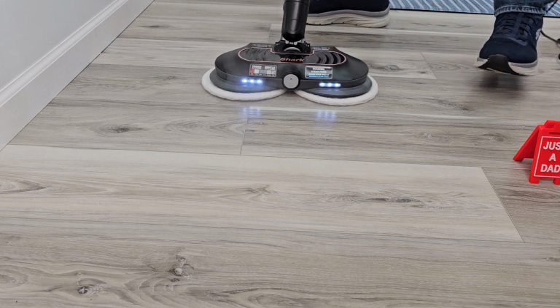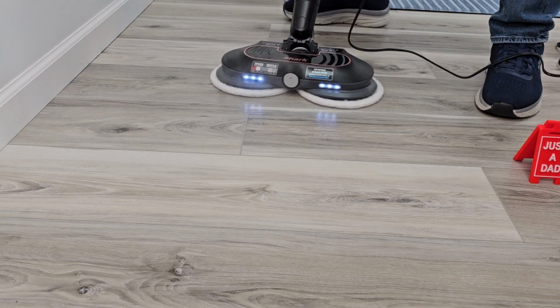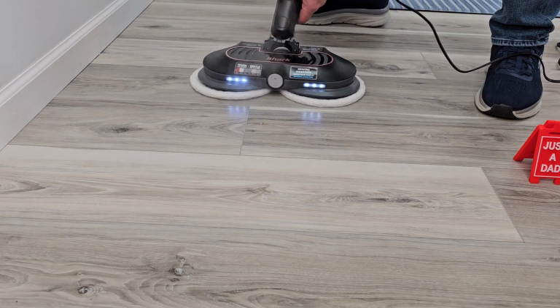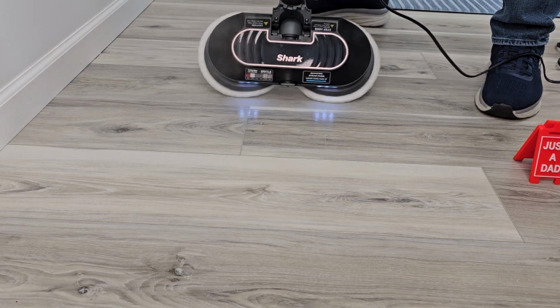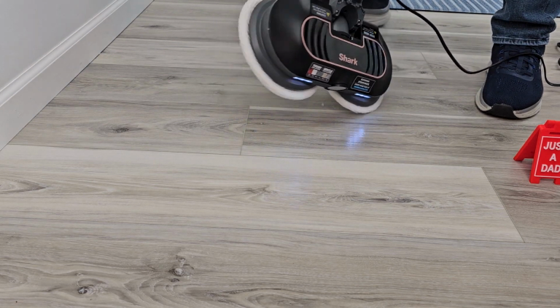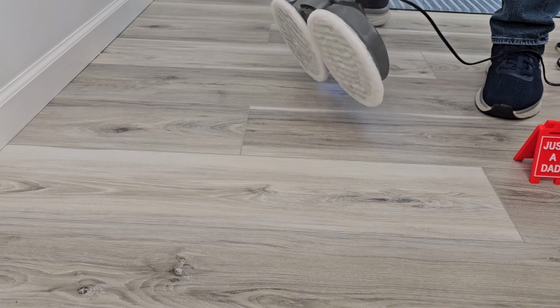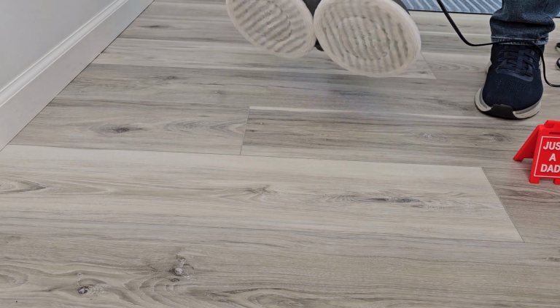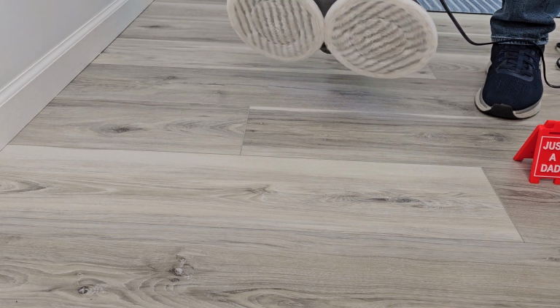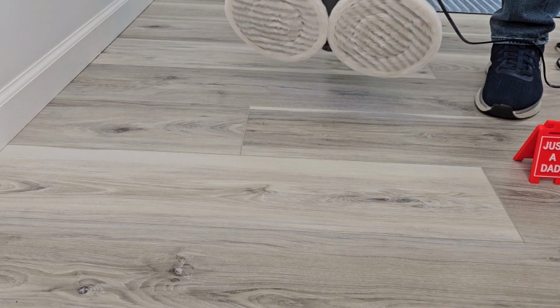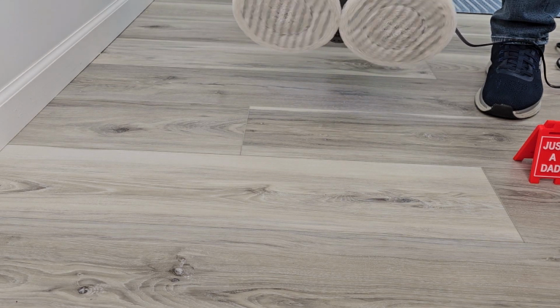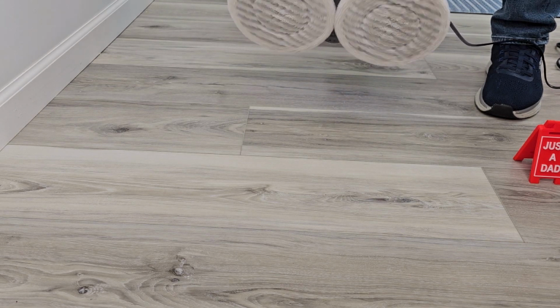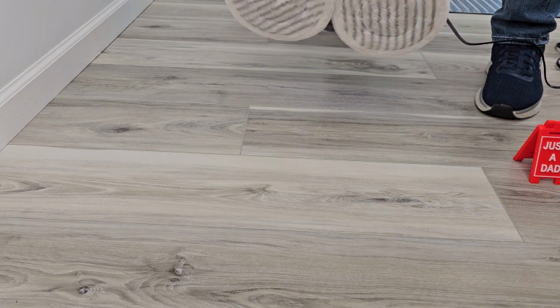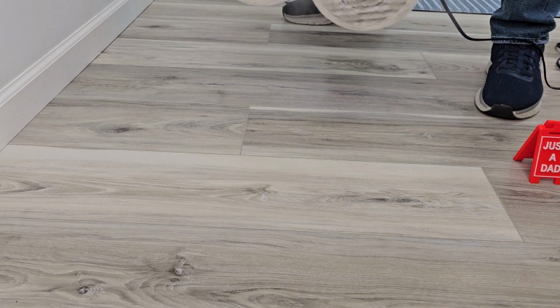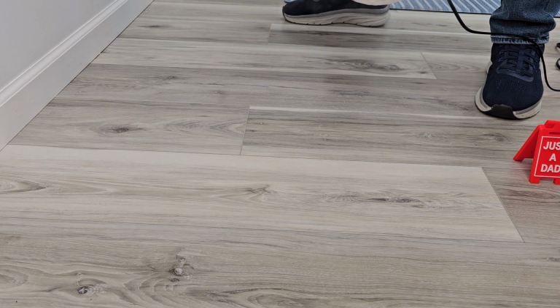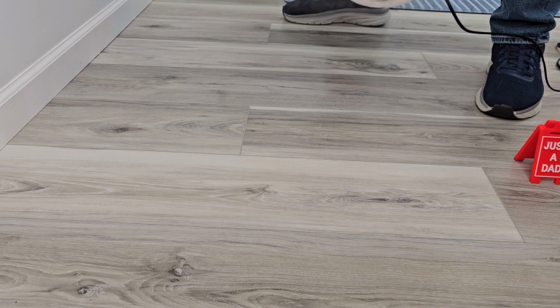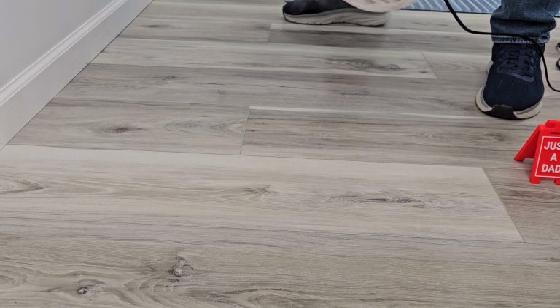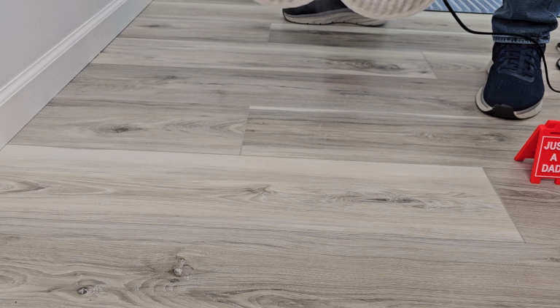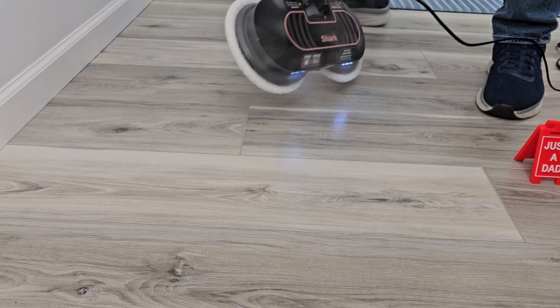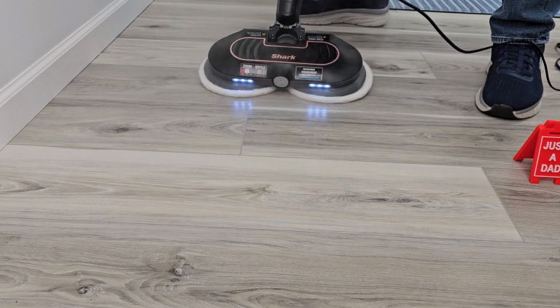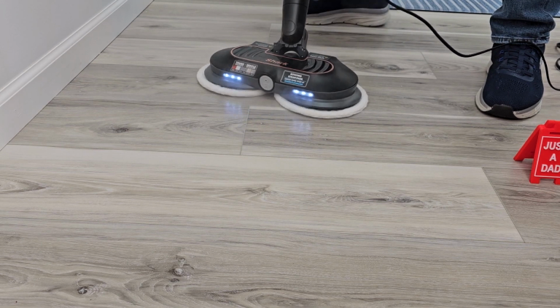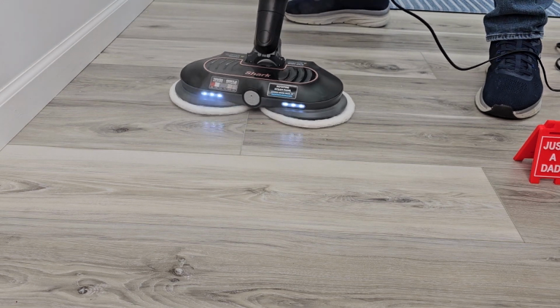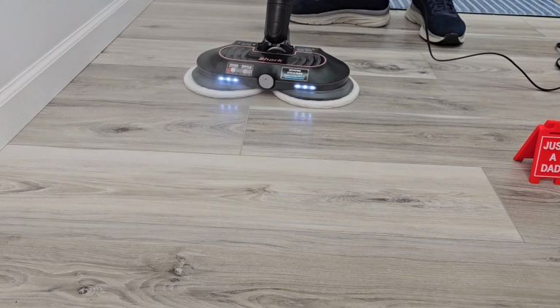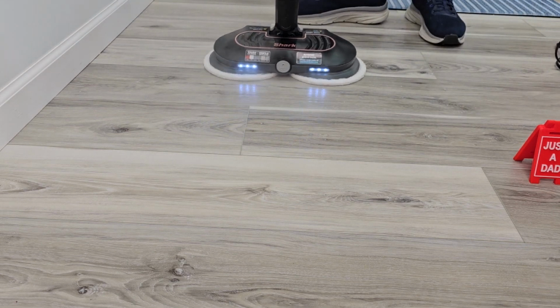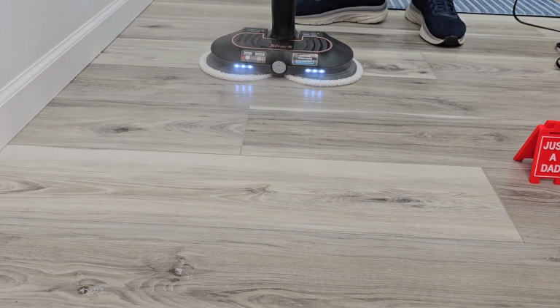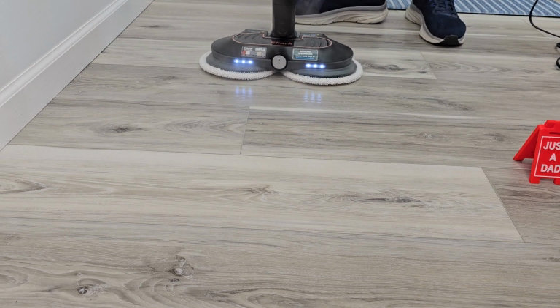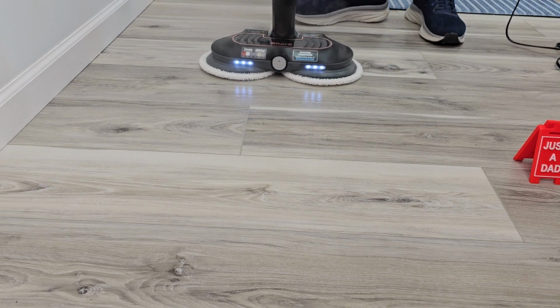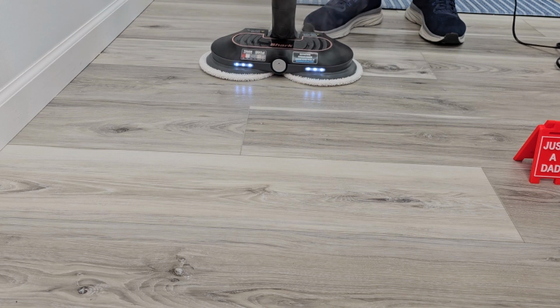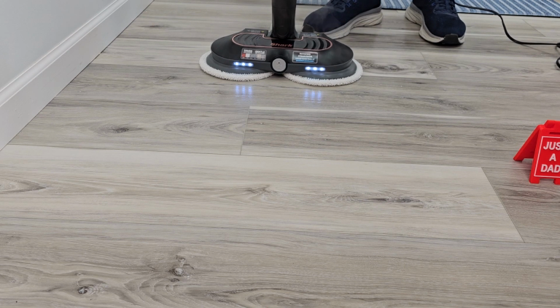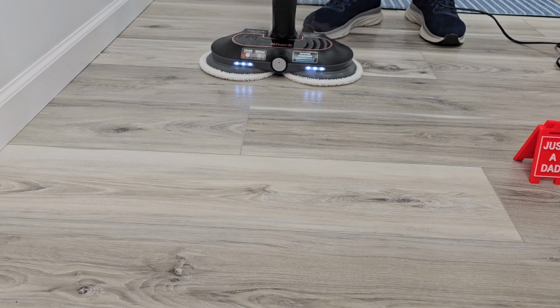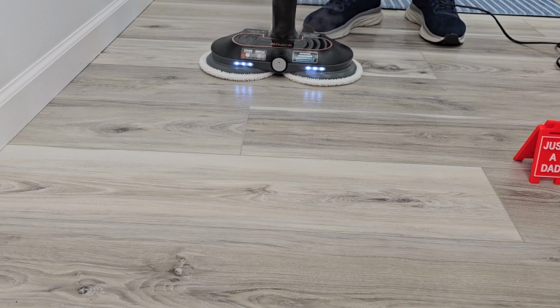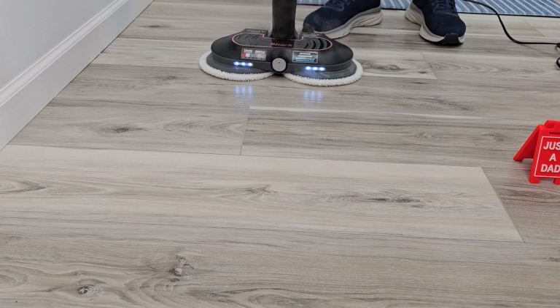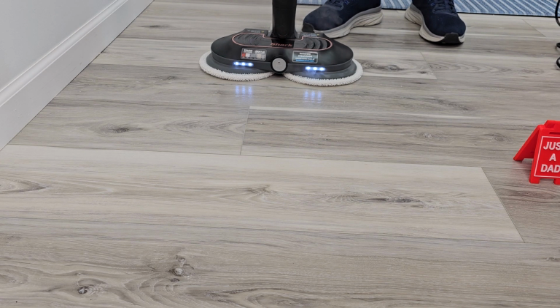I'm going to lift it up to show you that there's steam coming out where the pads are too. Be careful, those are really hot. When you're done, just store it and it turns the steamer off and stops spinning.